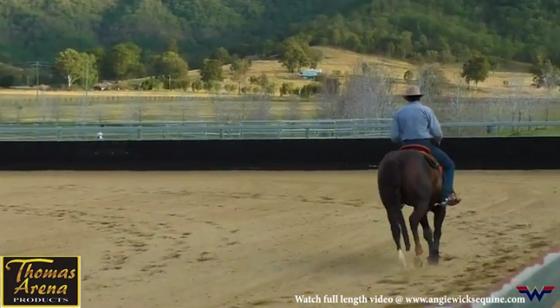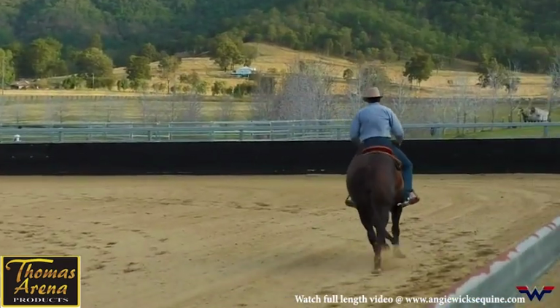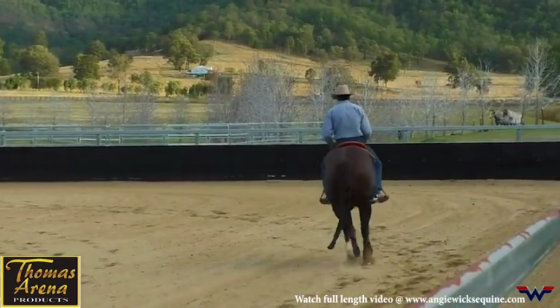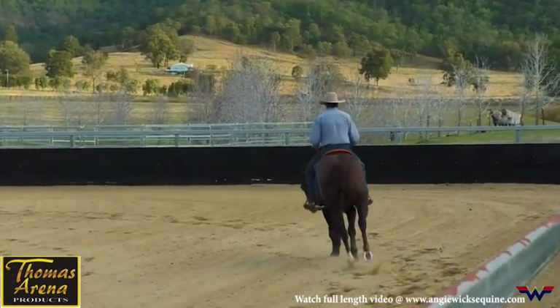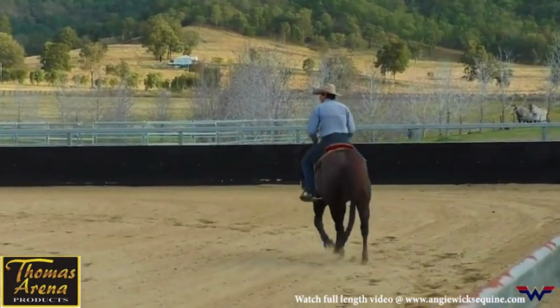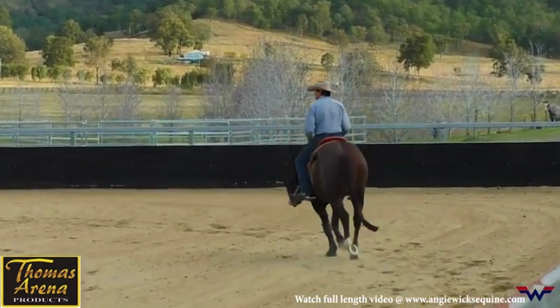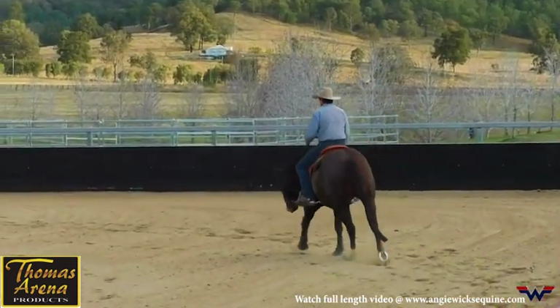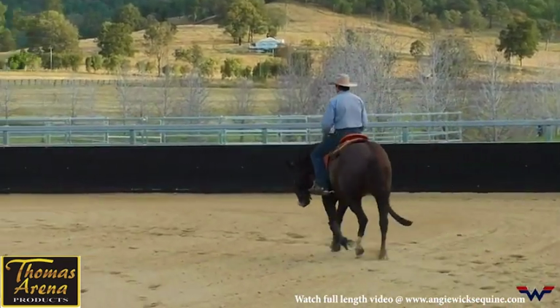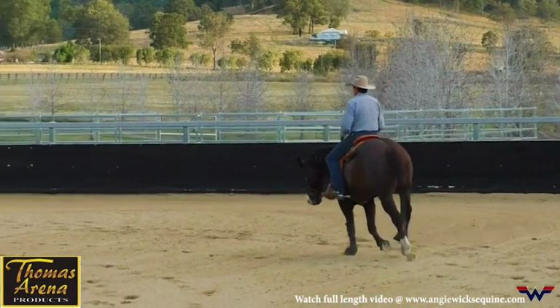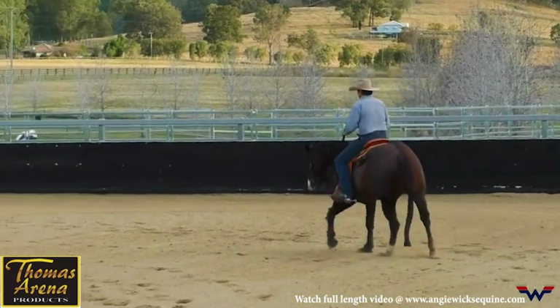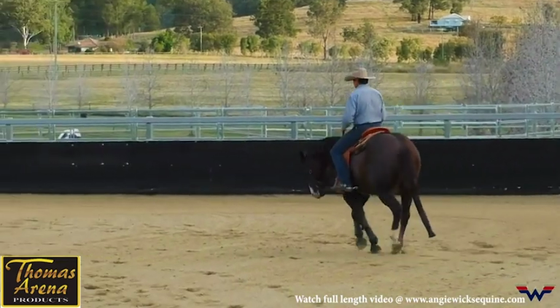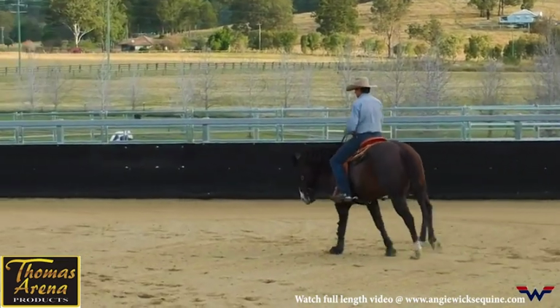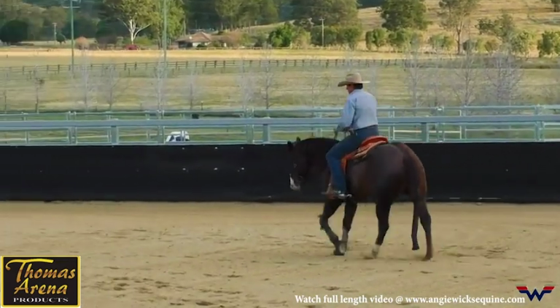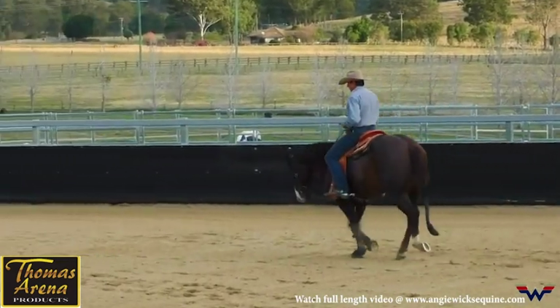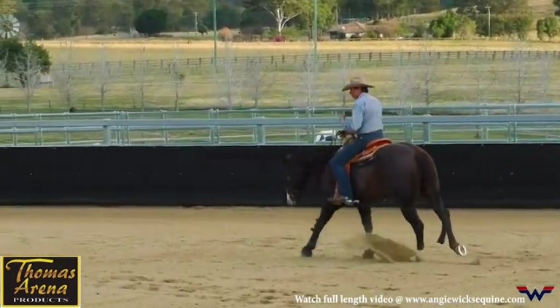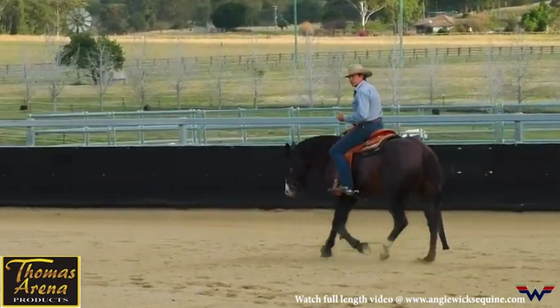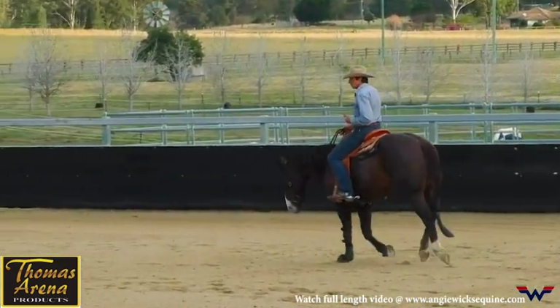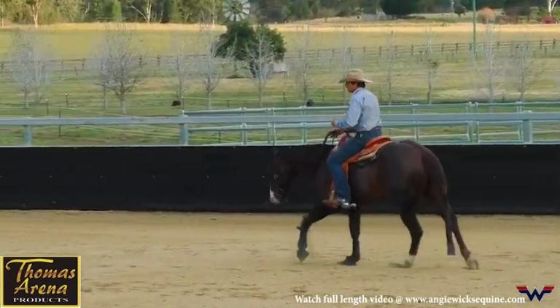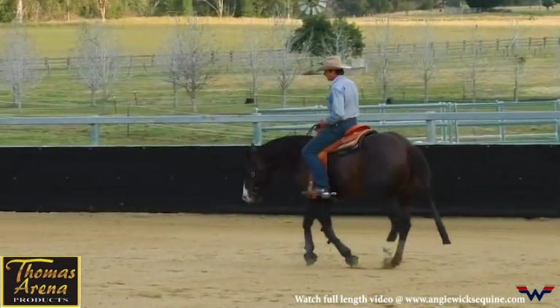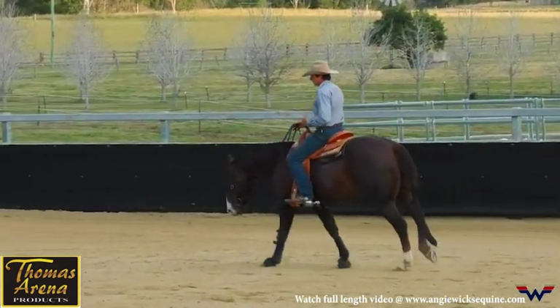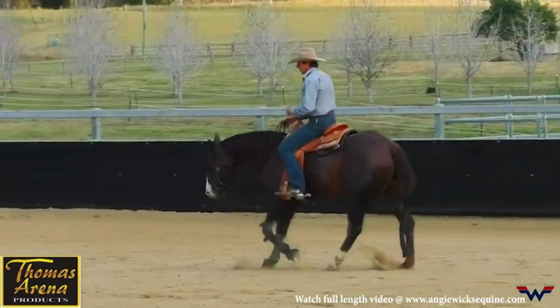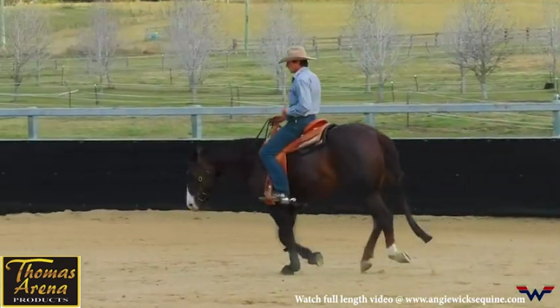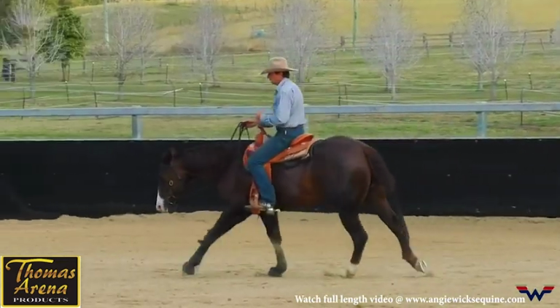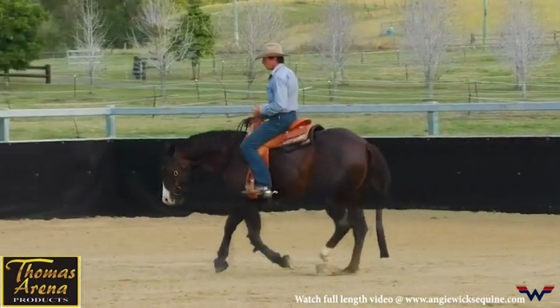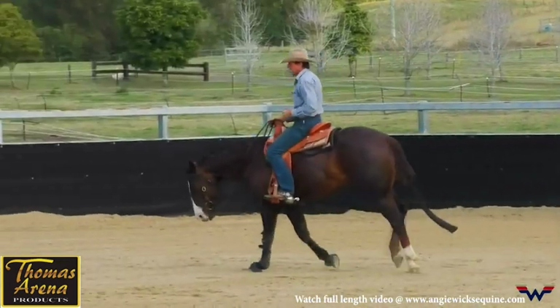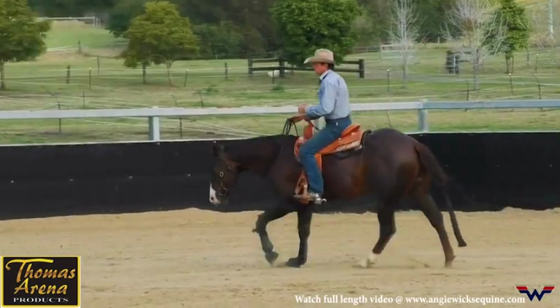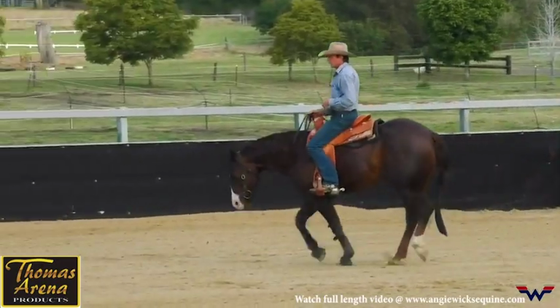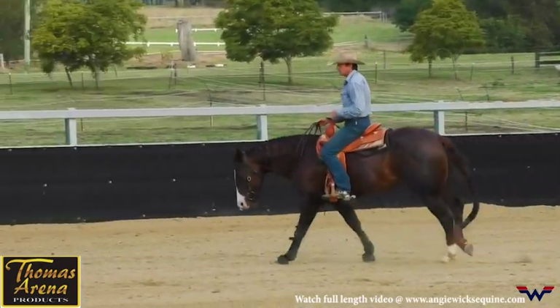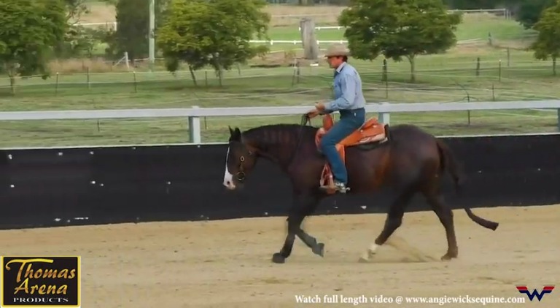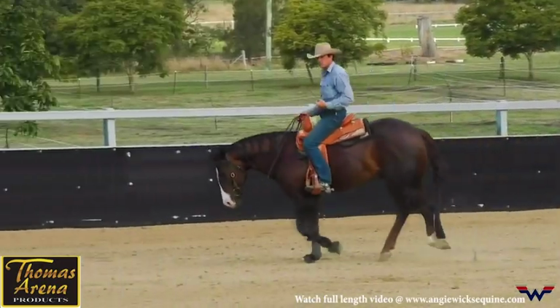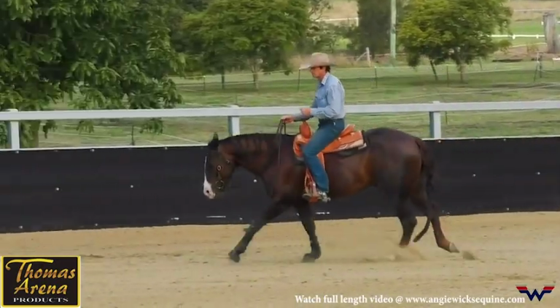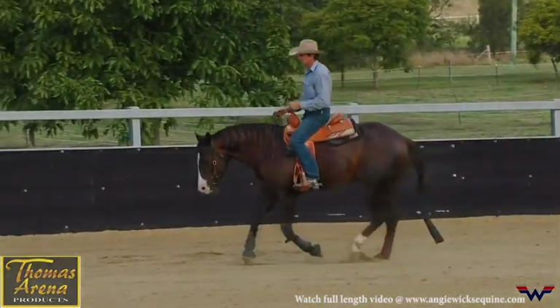On a circle, in preparation to change leads, I want to make sure I can change his body alignment without him thinking of changing leads.